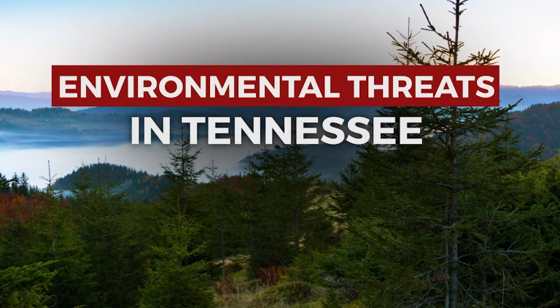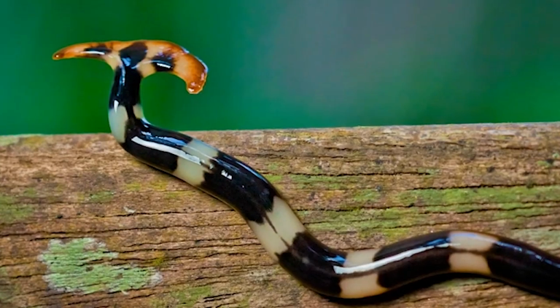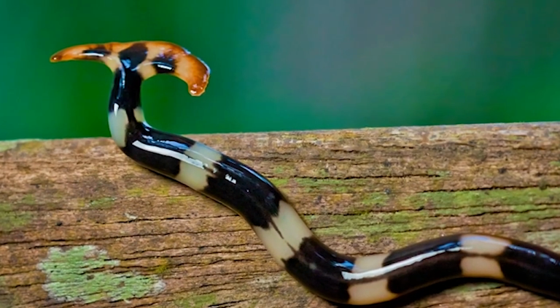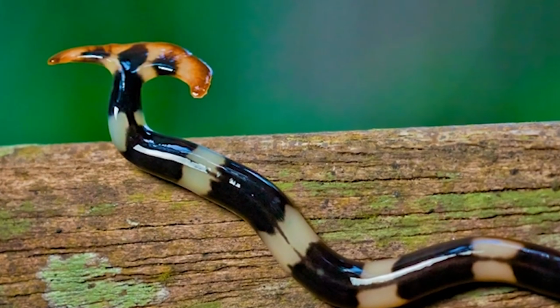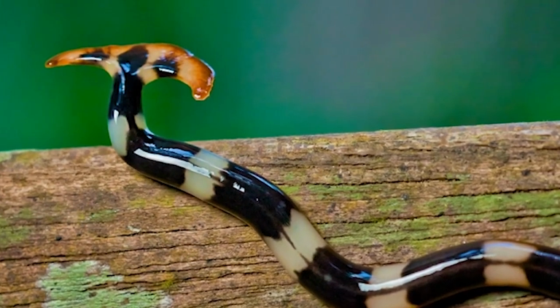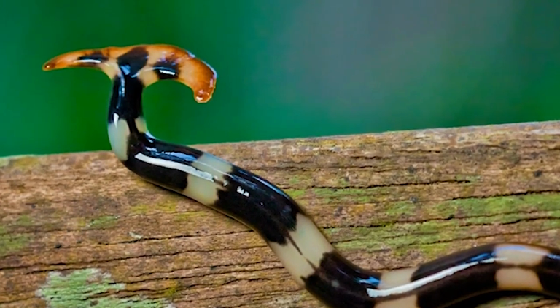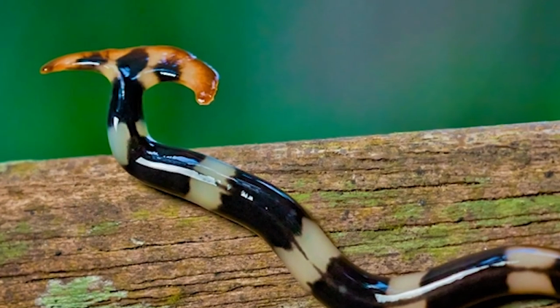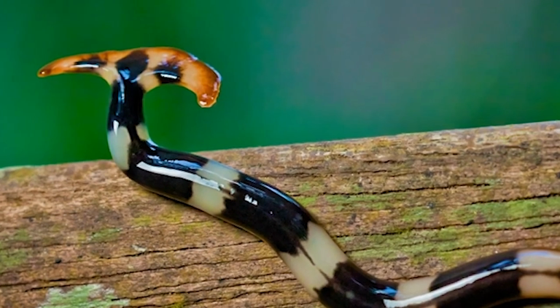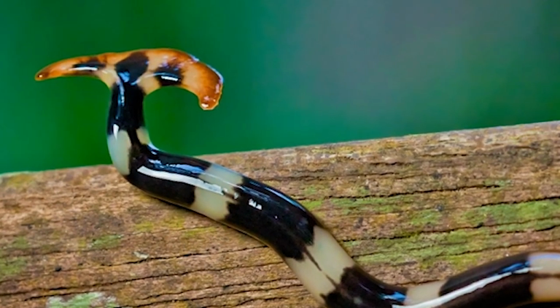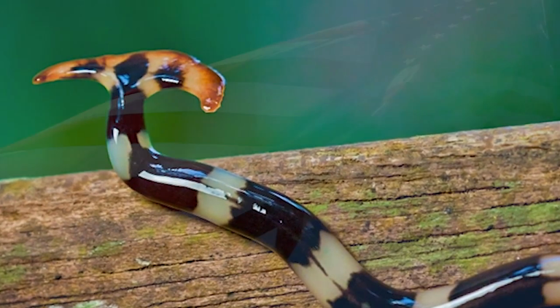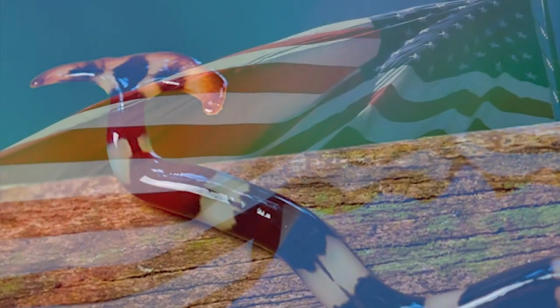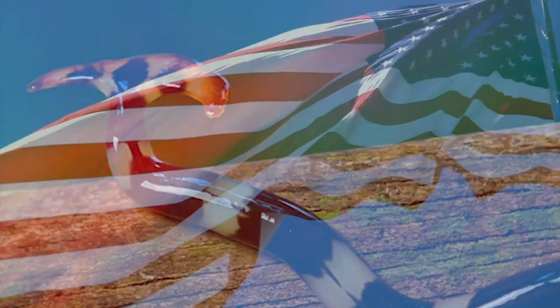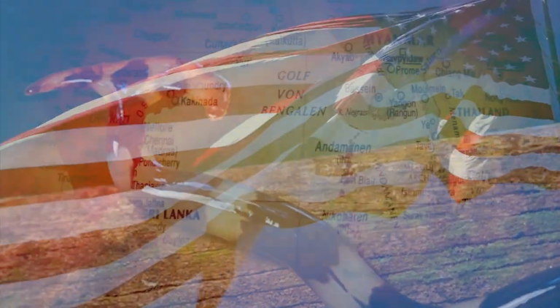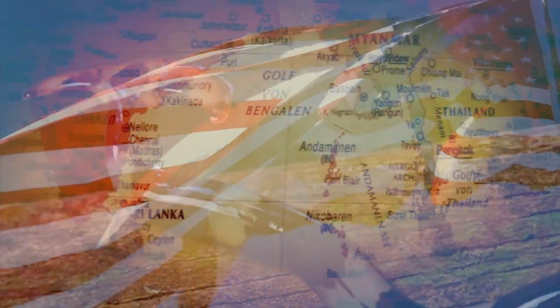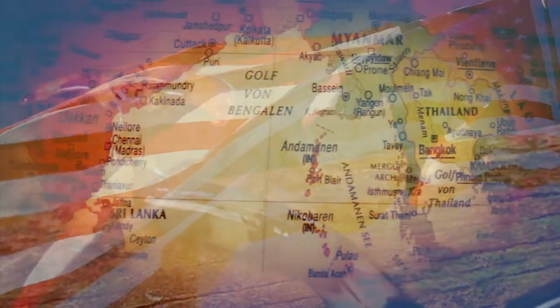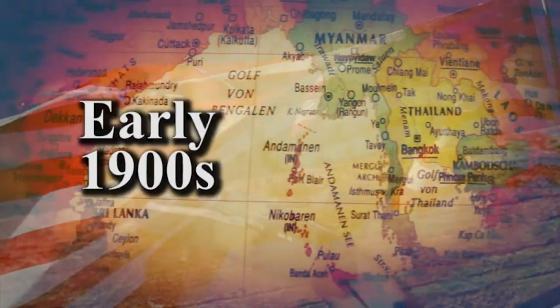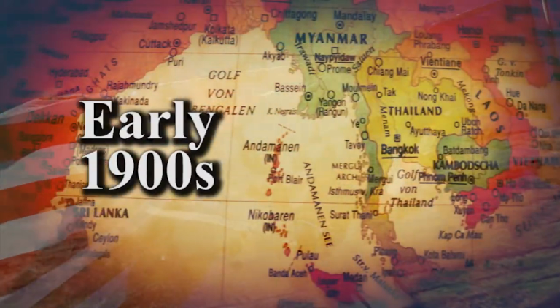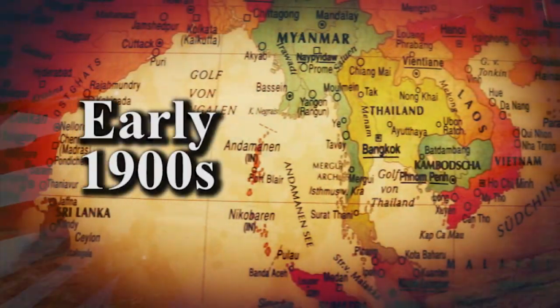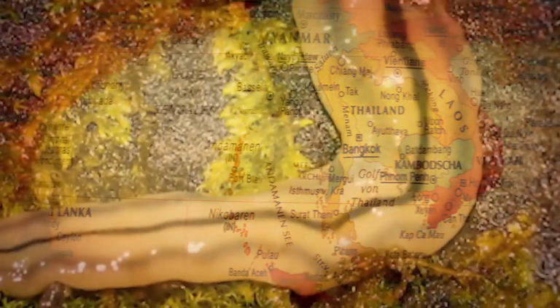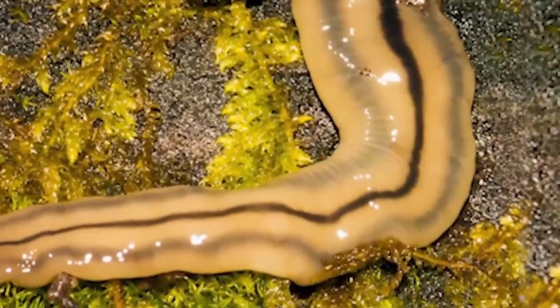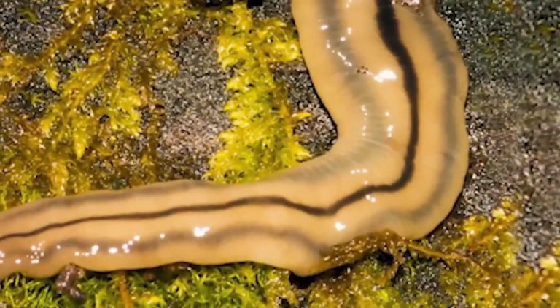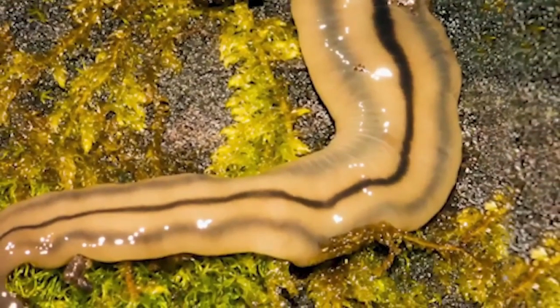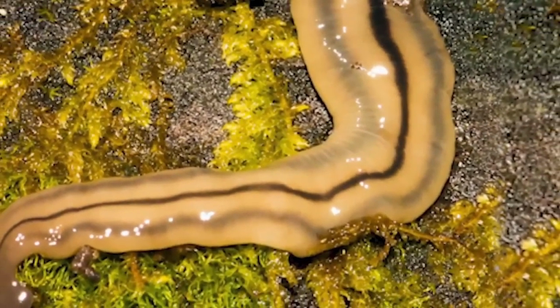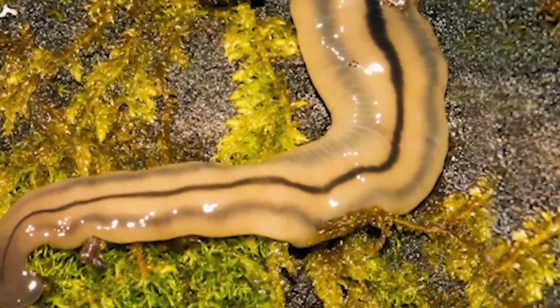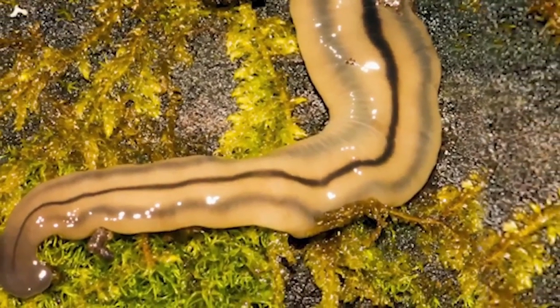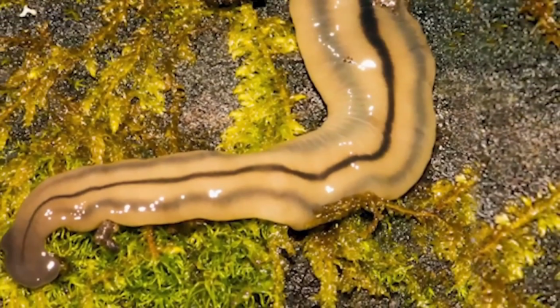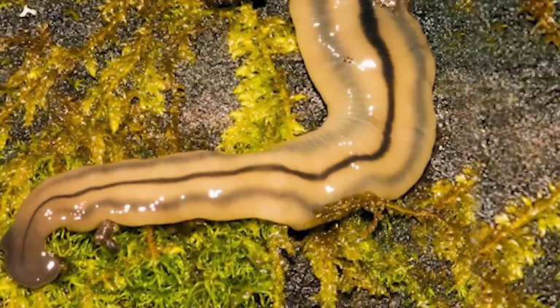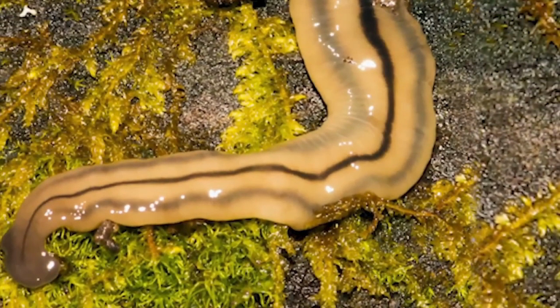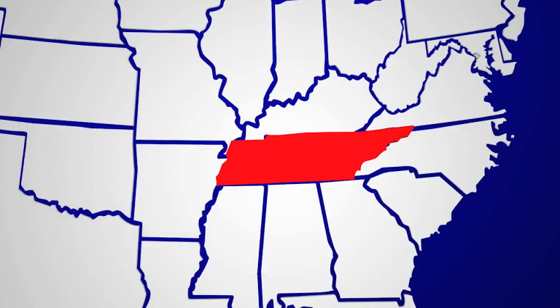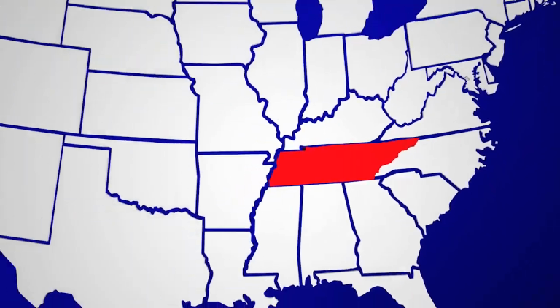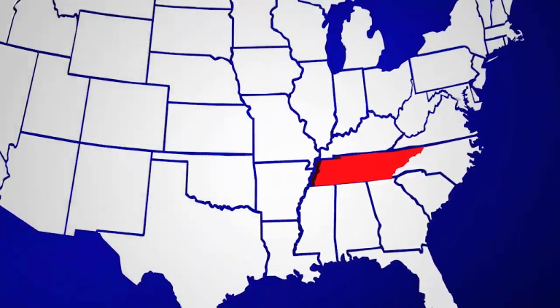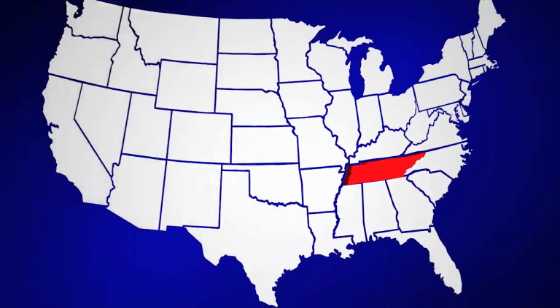Hammerhead worms certainly have a unique look, and they were first introduced to the U.S. from Southeast Asia in the early 1900s. Though they've not been found in overwhelming numbers so far, they have turned up in Tennessee and surrounding states.